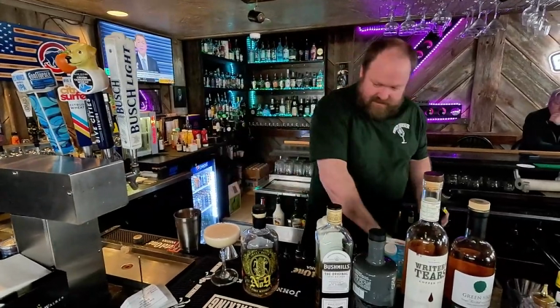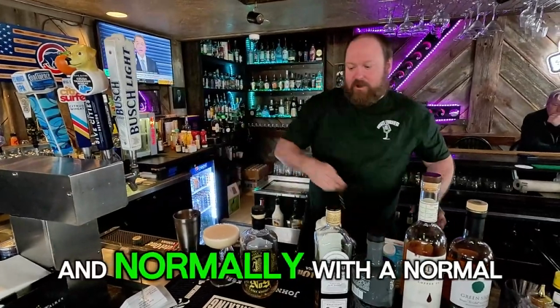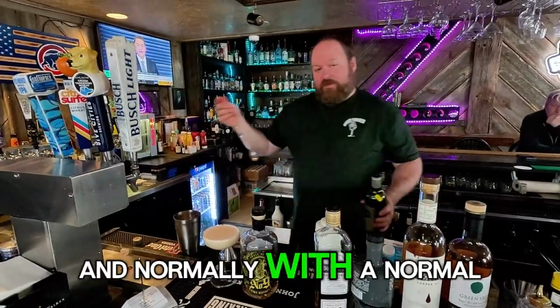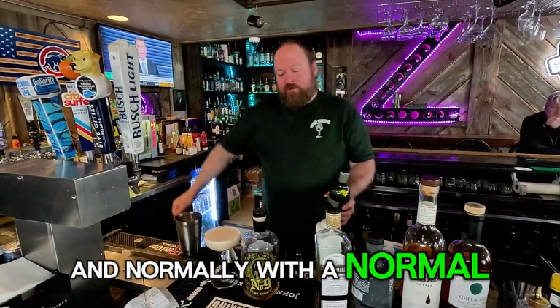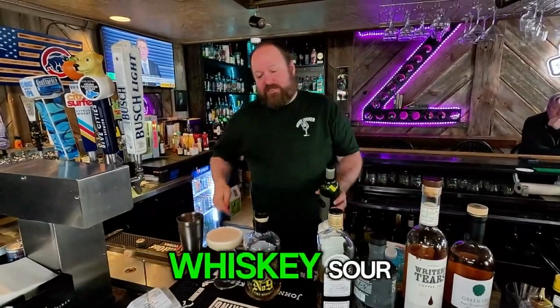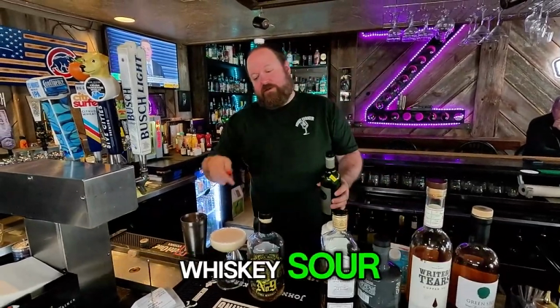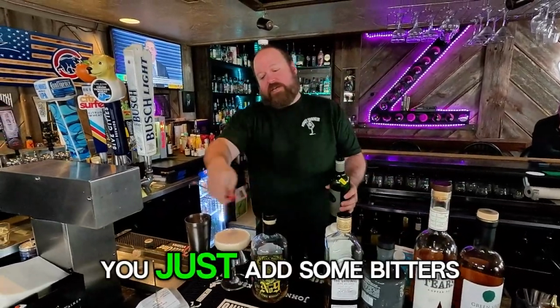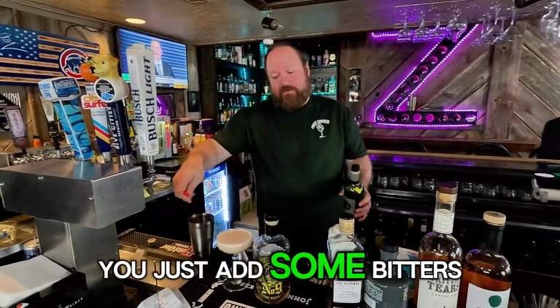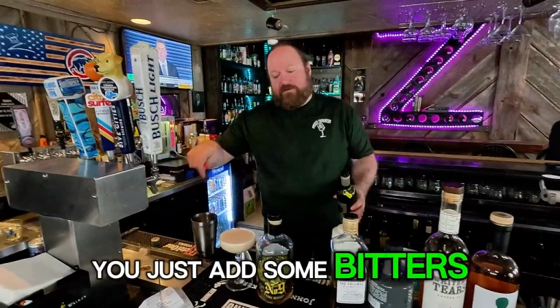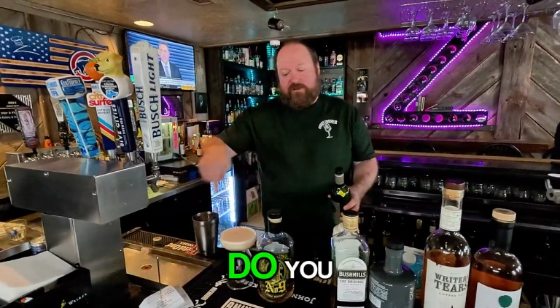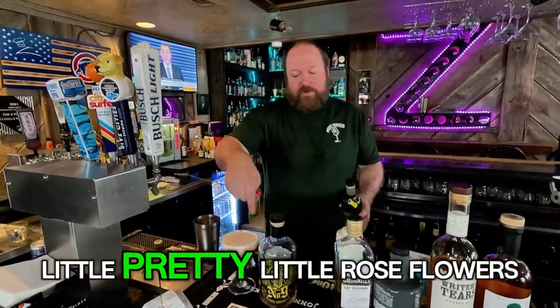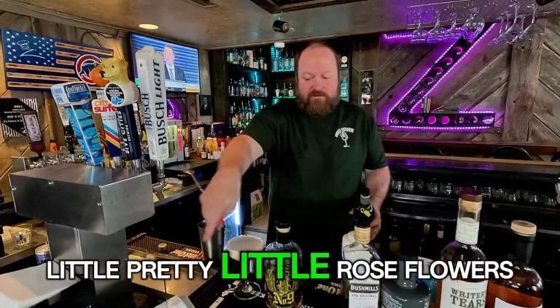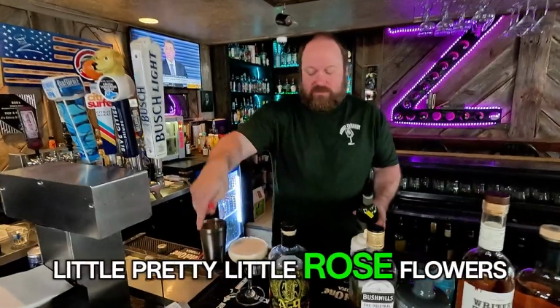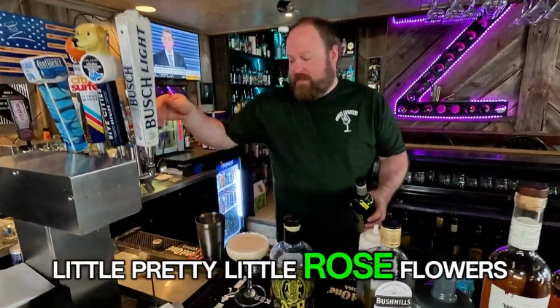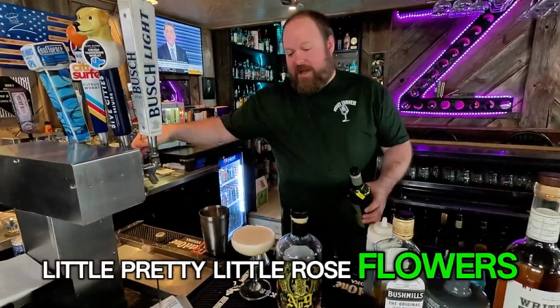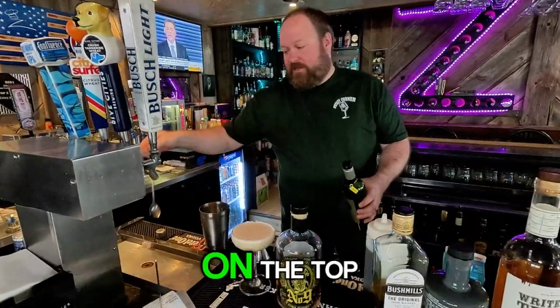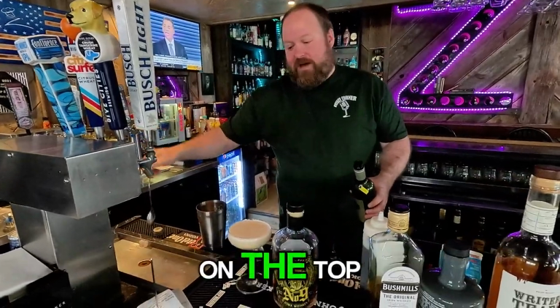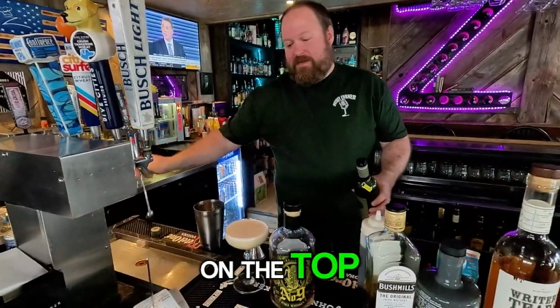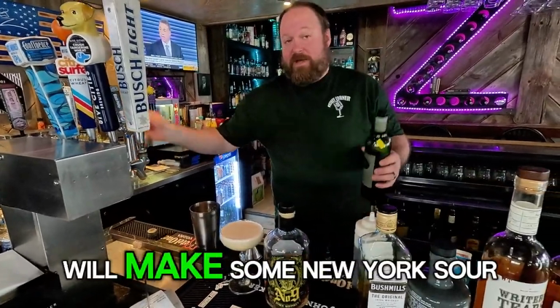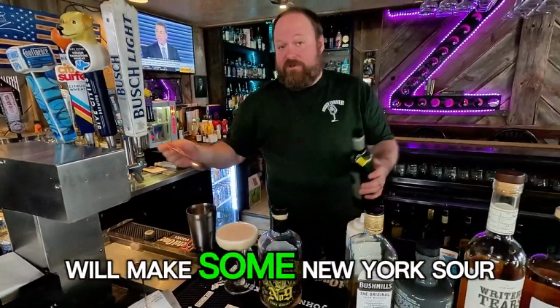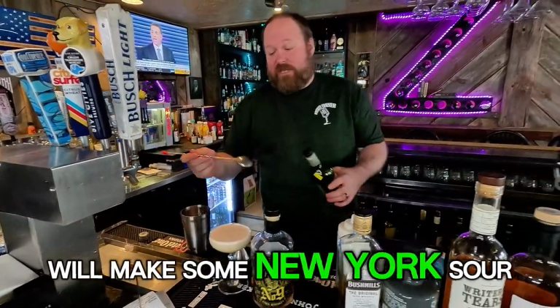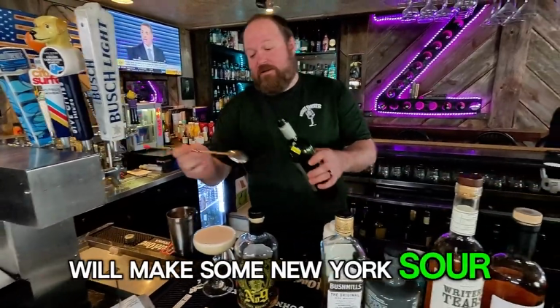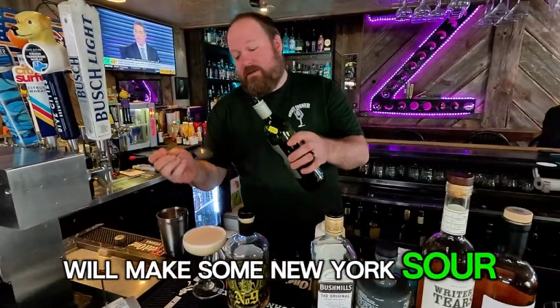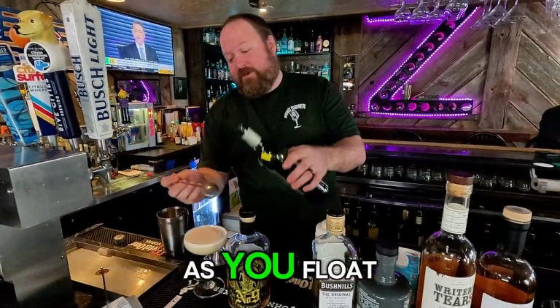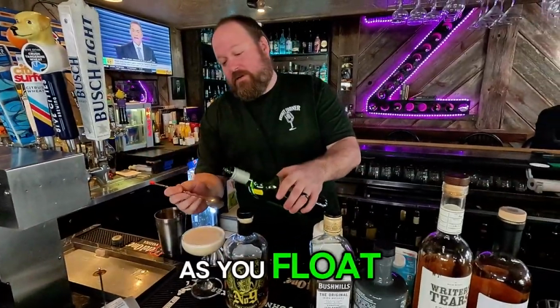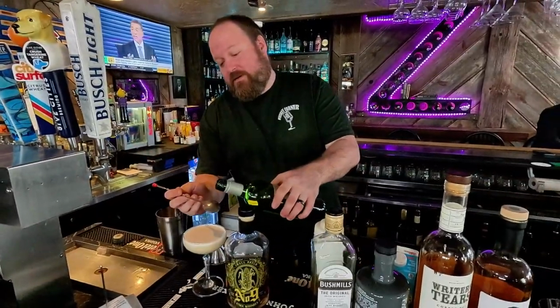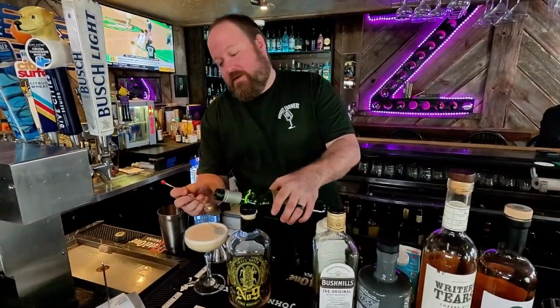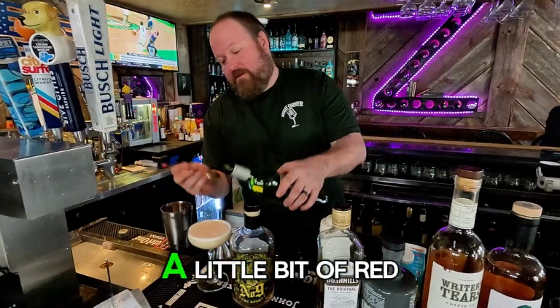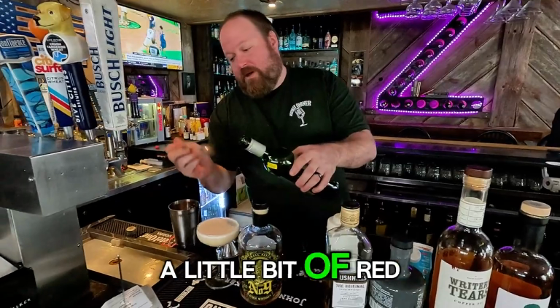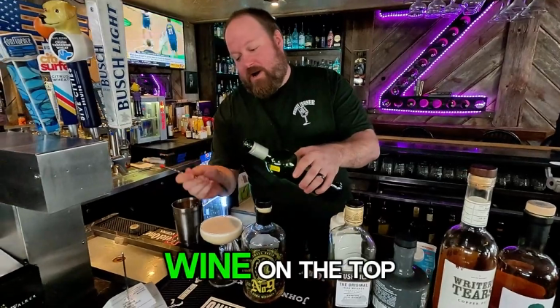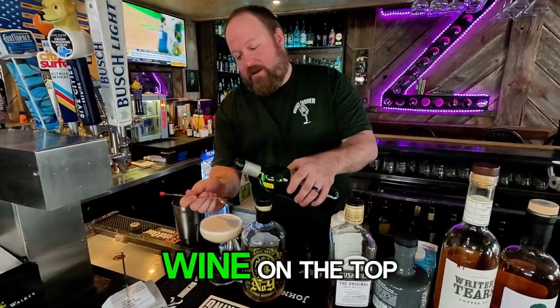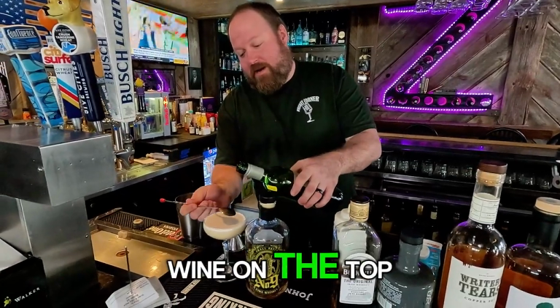Normally with a whiskey sour you just add some bitters and do a pretty little rose flower on the top. What makes a New York Sour is you float a little bit of red wine on the top.